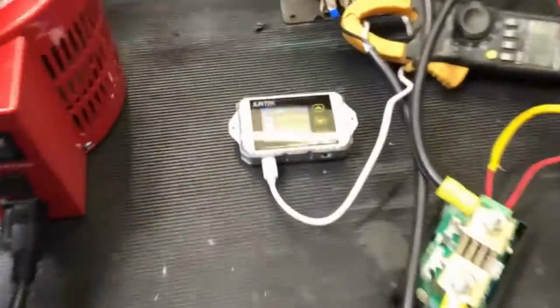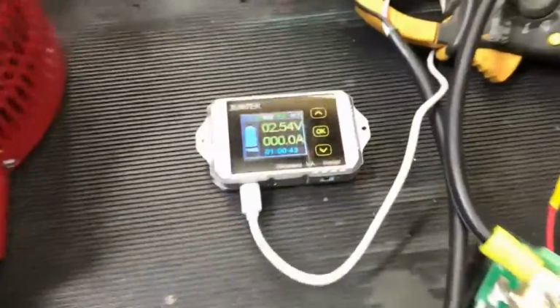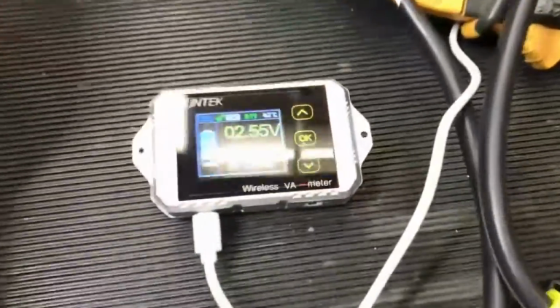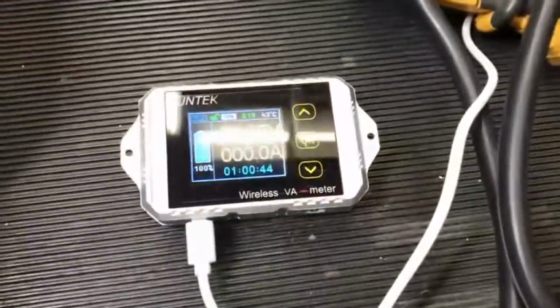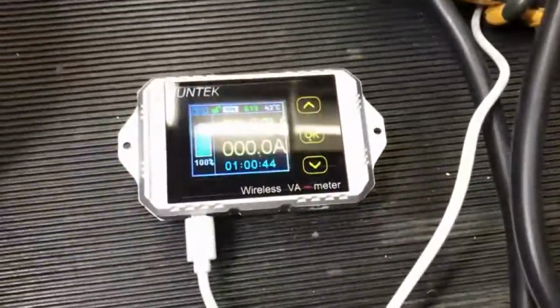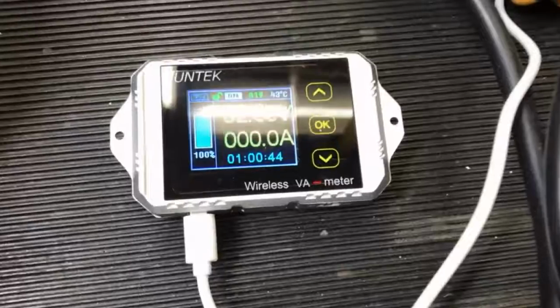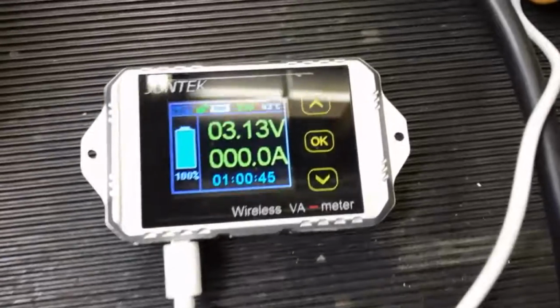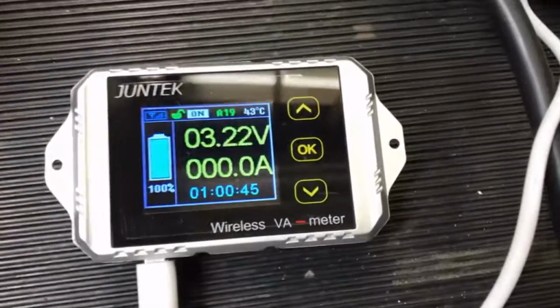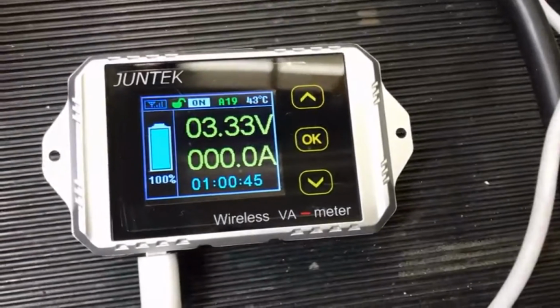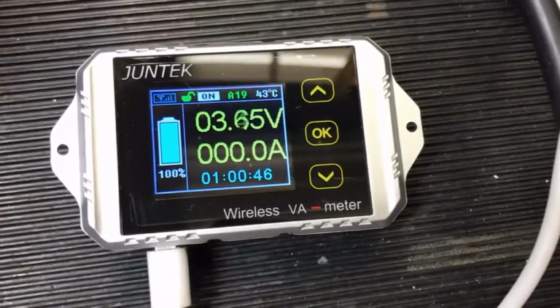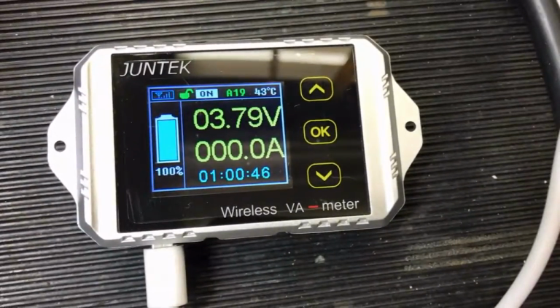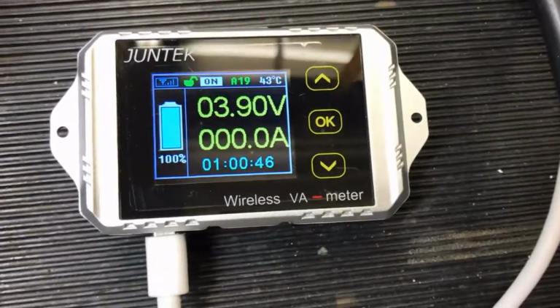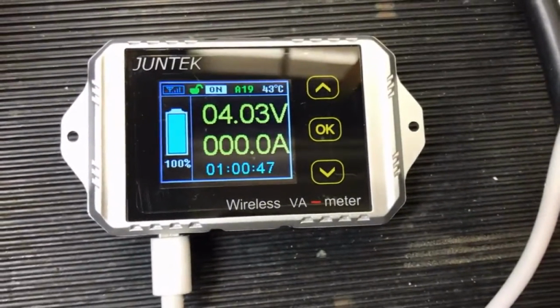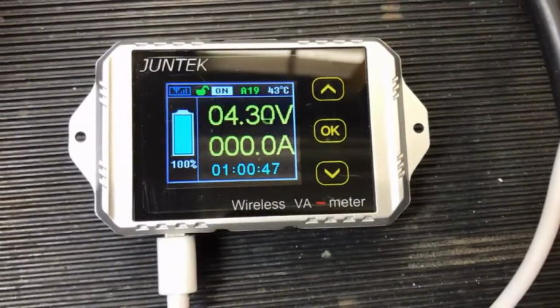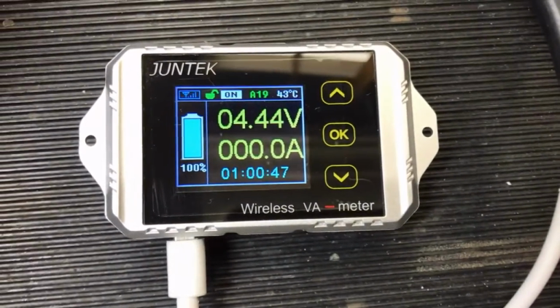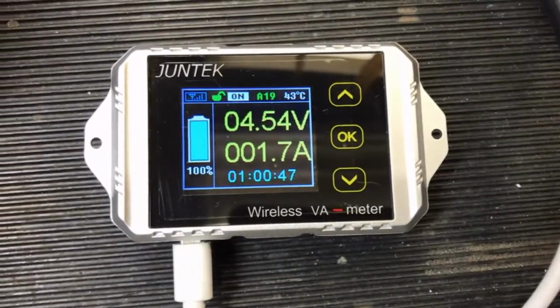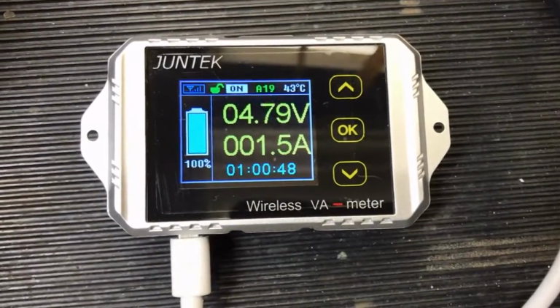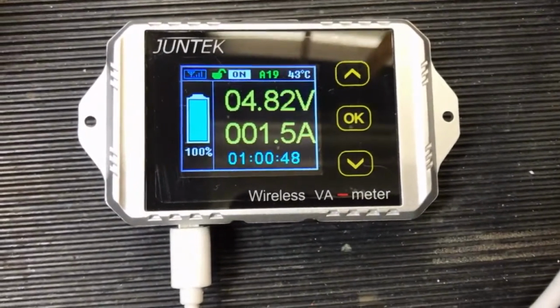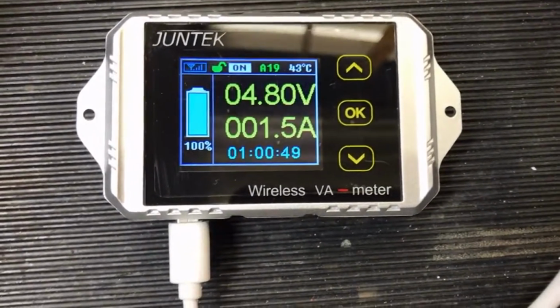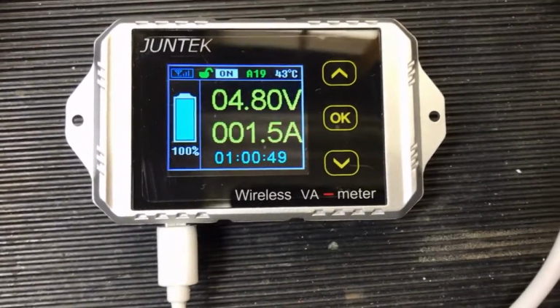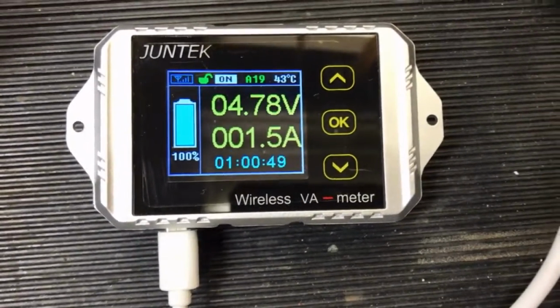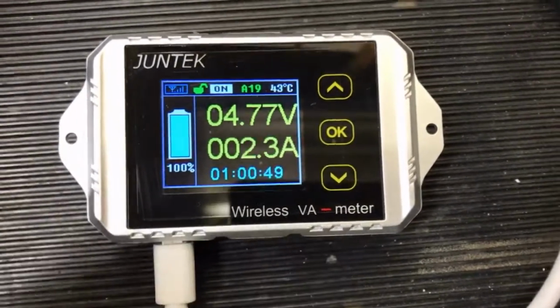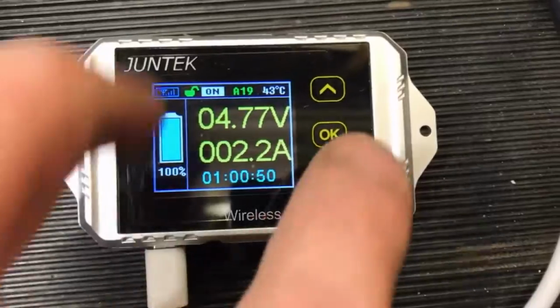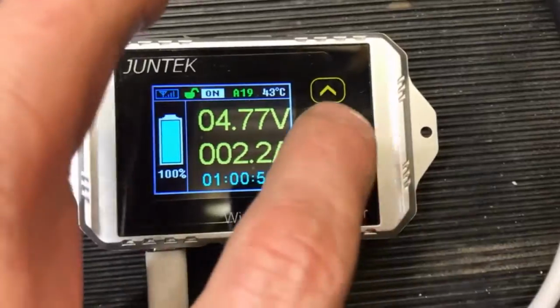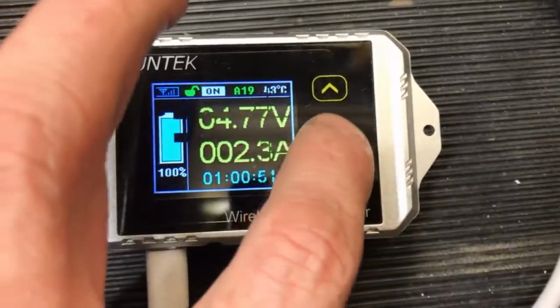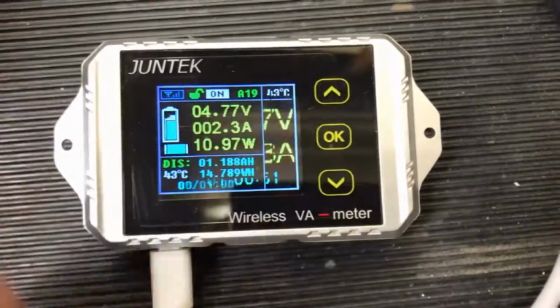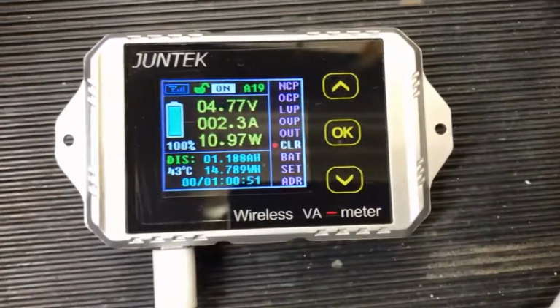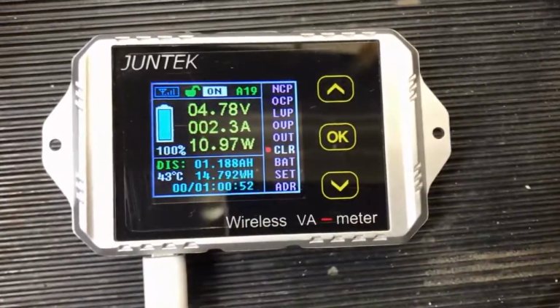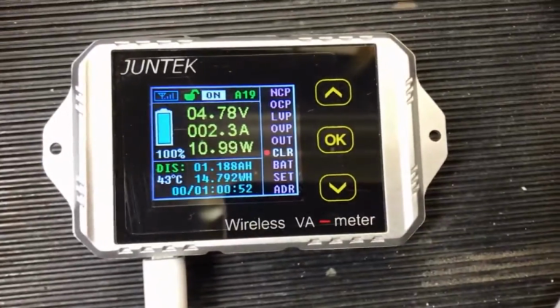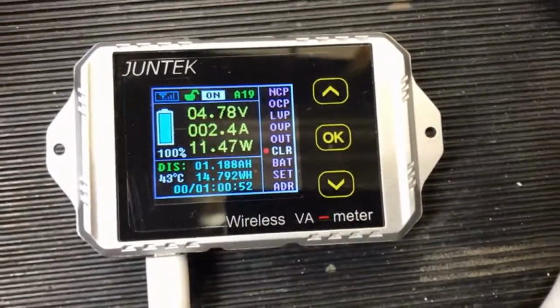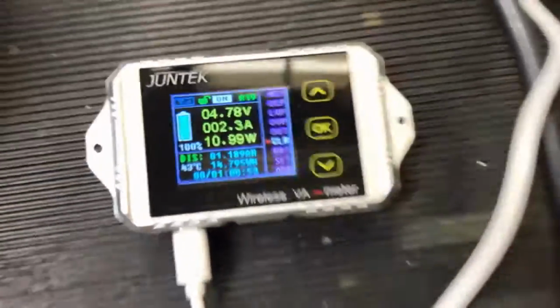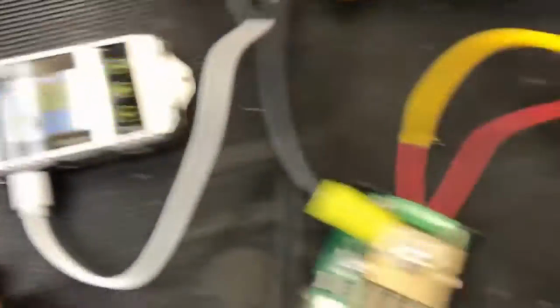You can see the voltage is immediately starting to climb on the meter, and the amperage is going up as well. We're about 10 watts and there is electricity passing through the system.